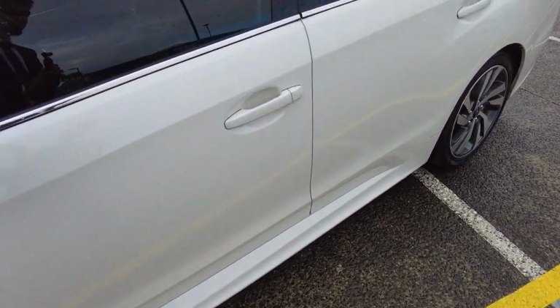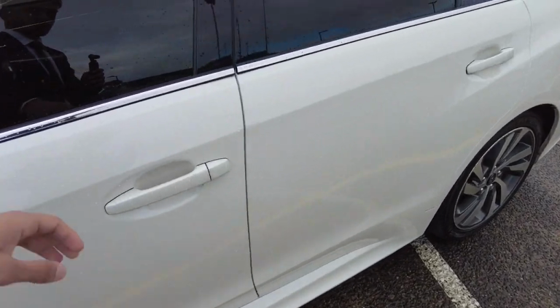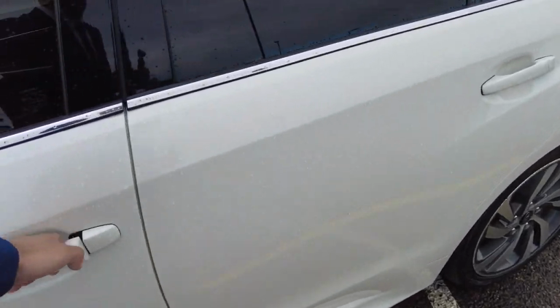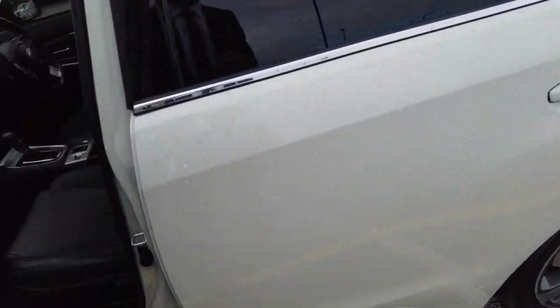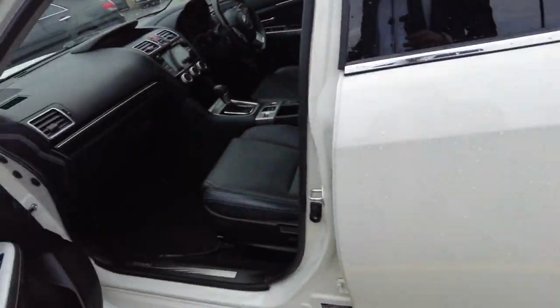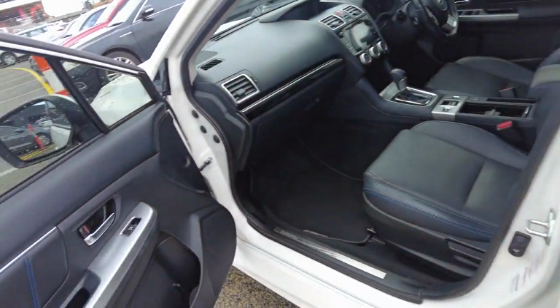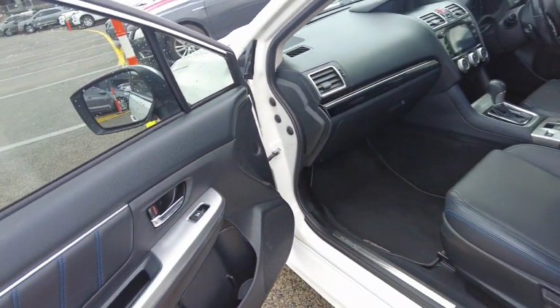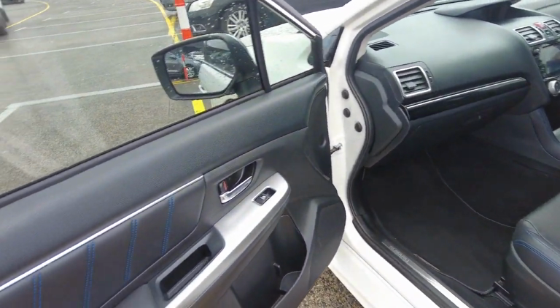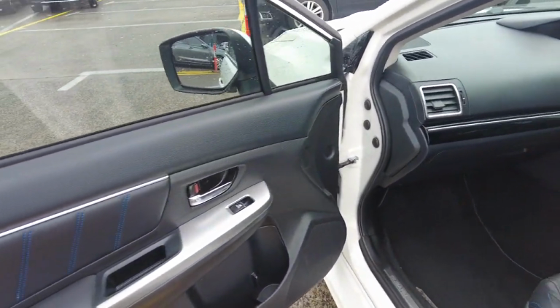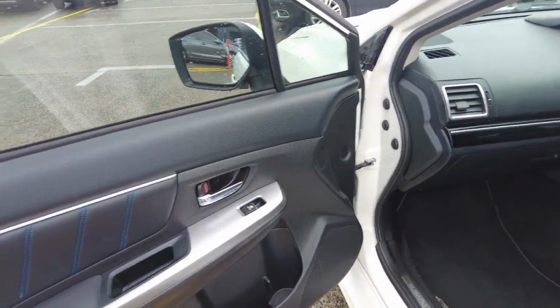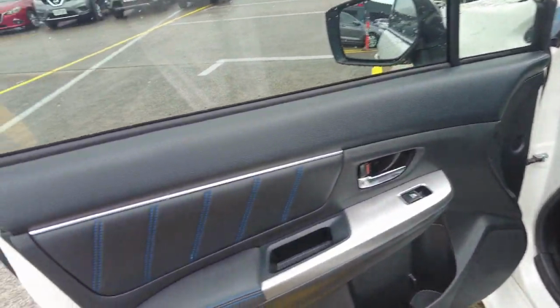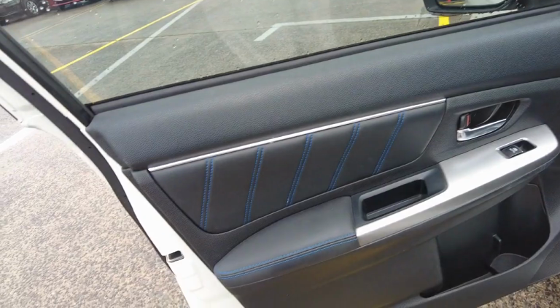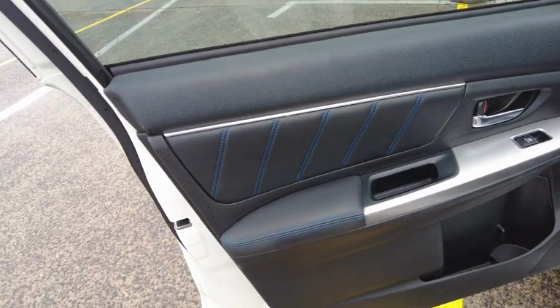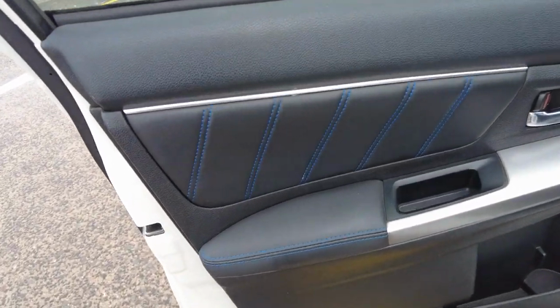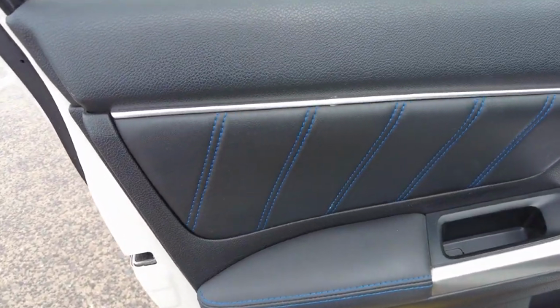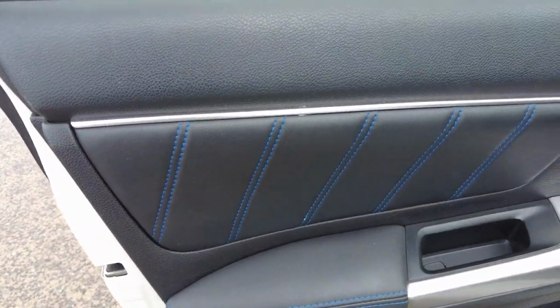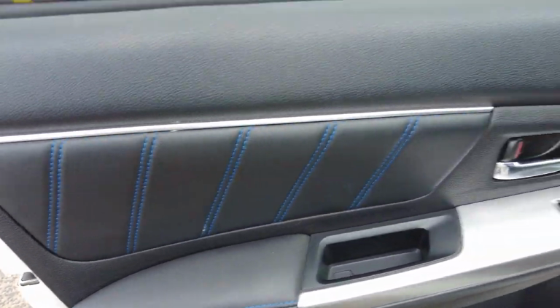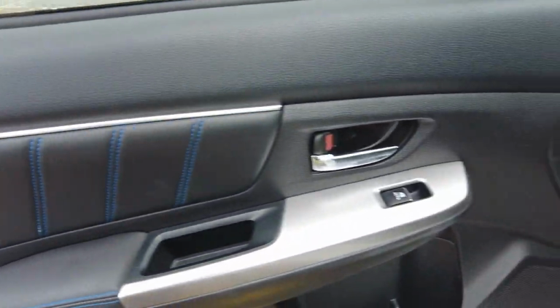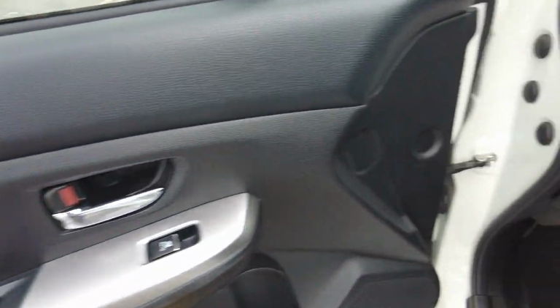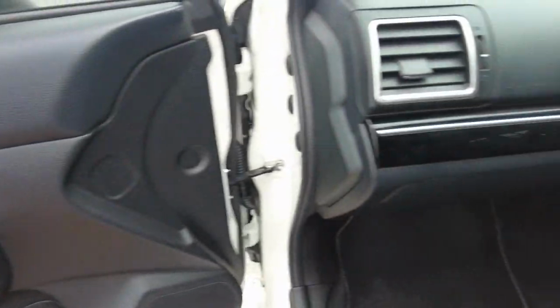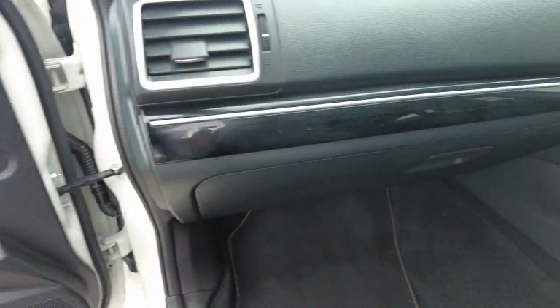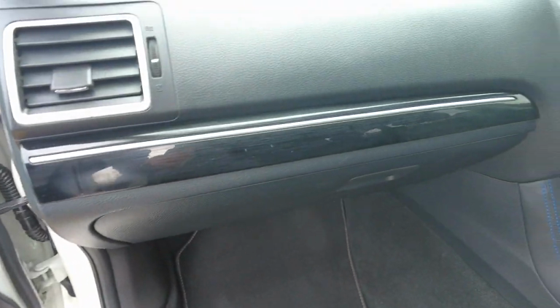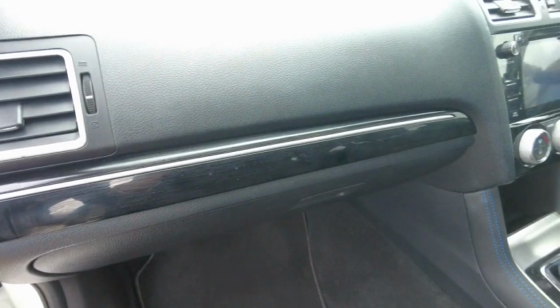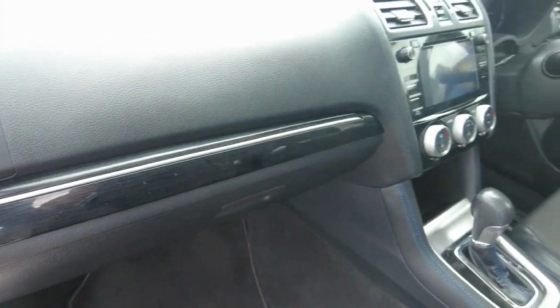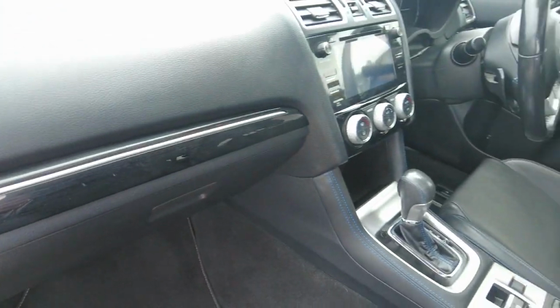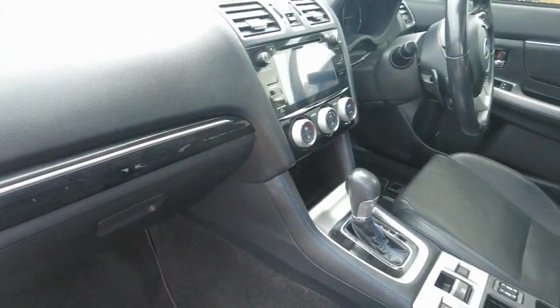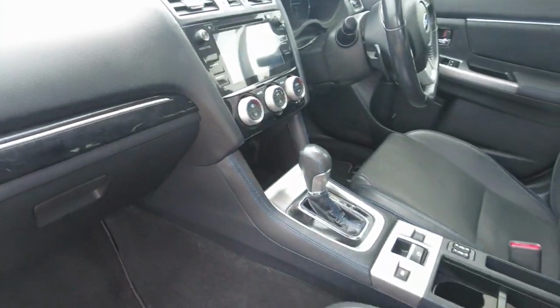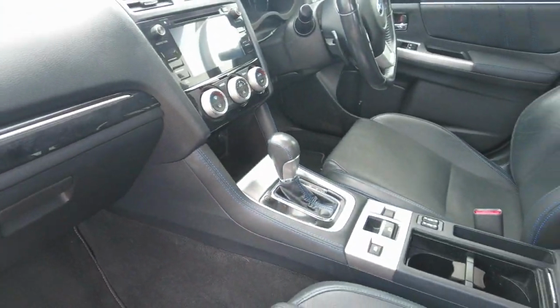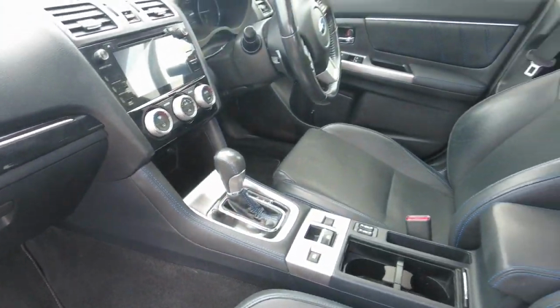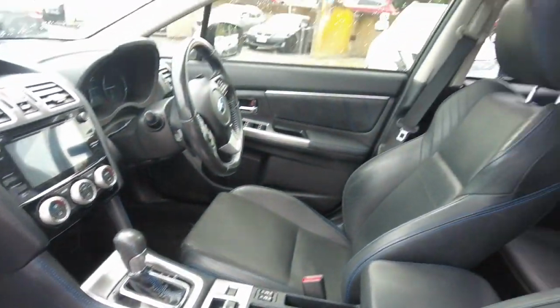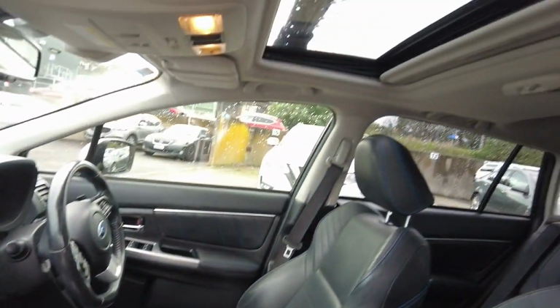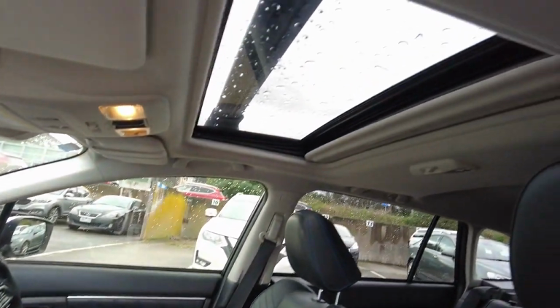Fabulous looking little car. Very, very clean from the inside. Blue stitching on the door cards. We've also got a sunroof.